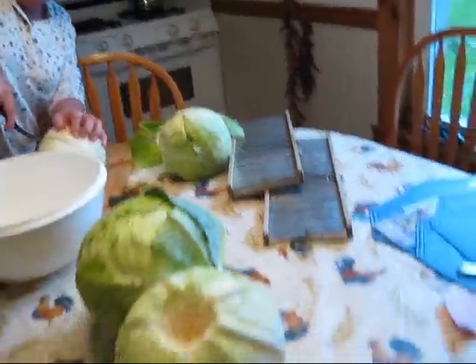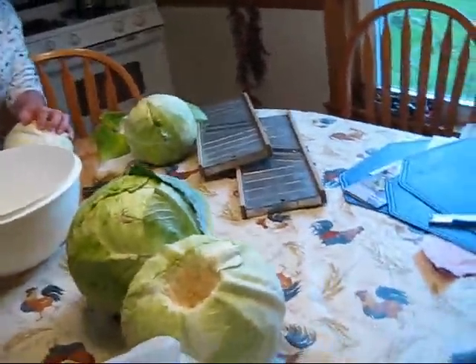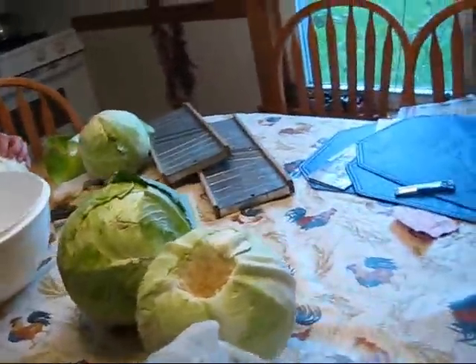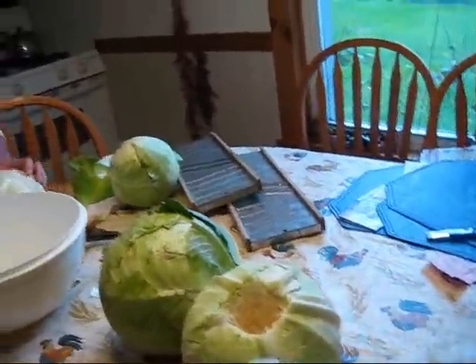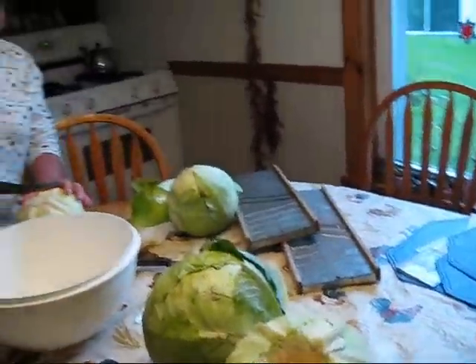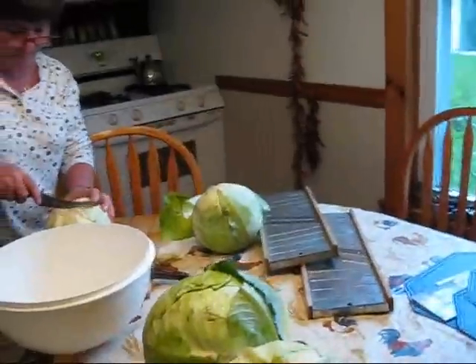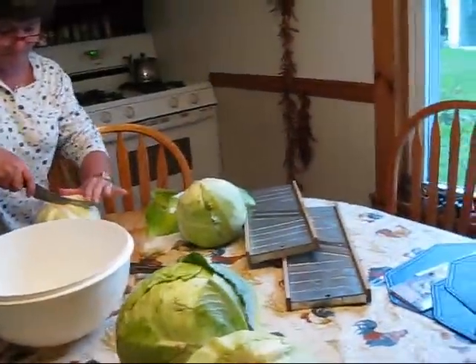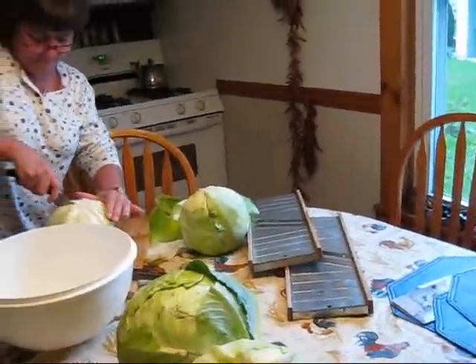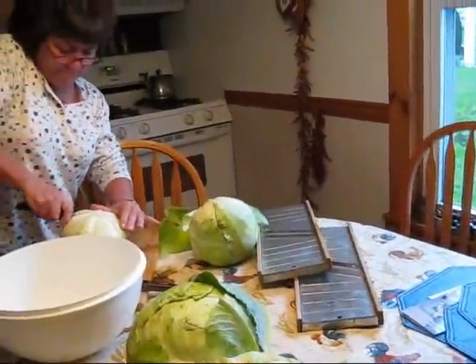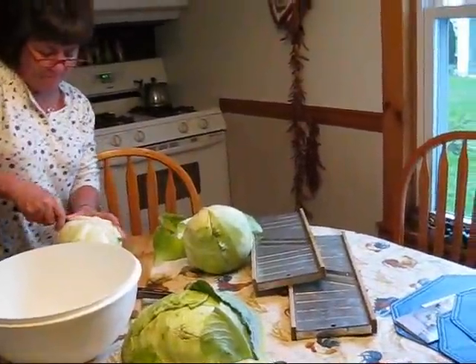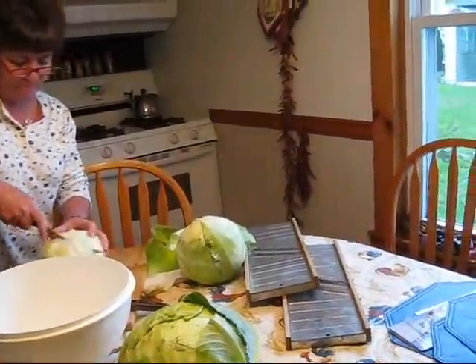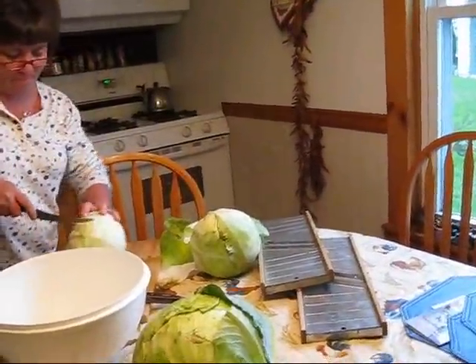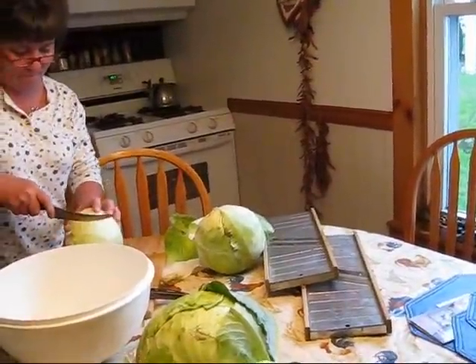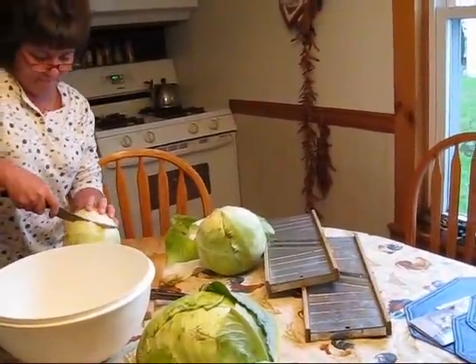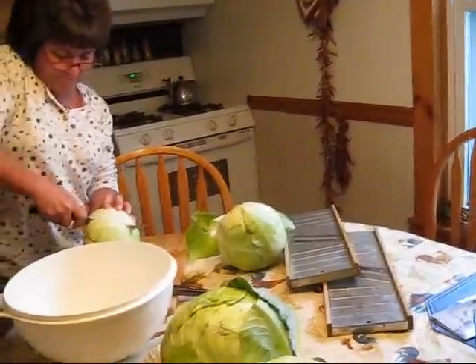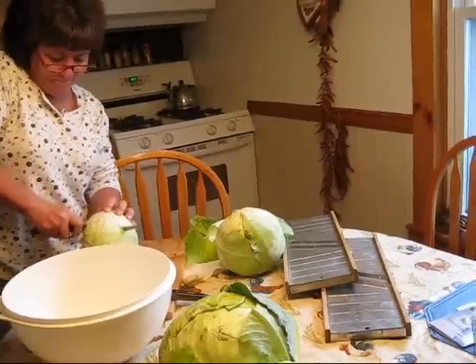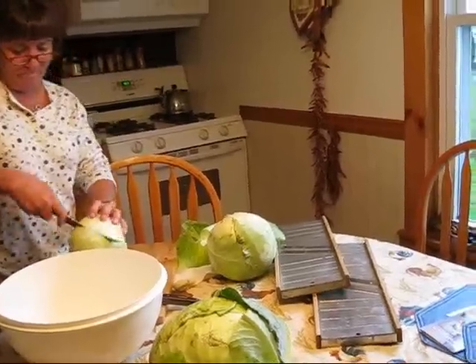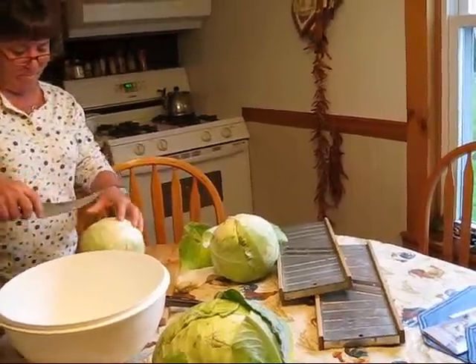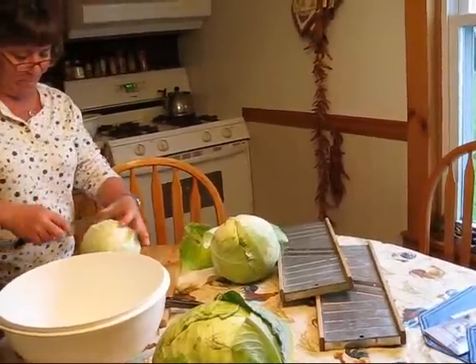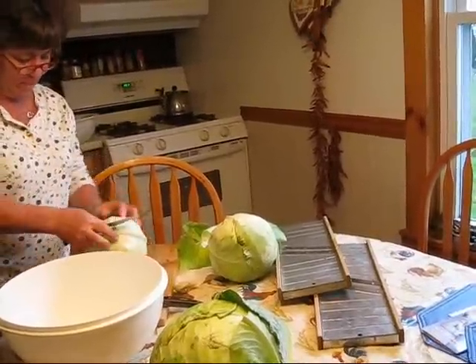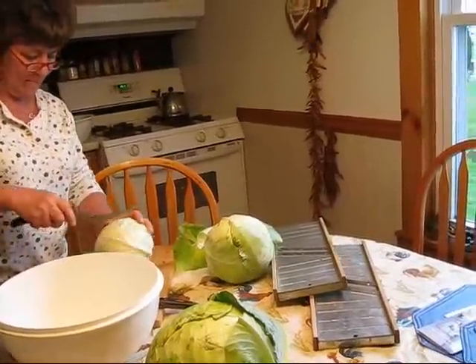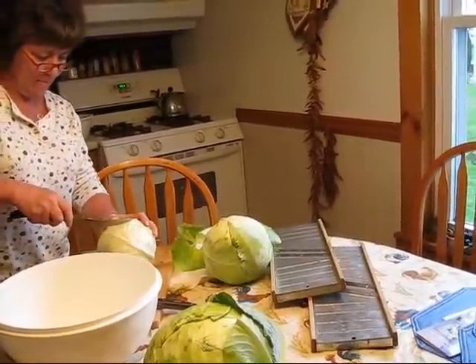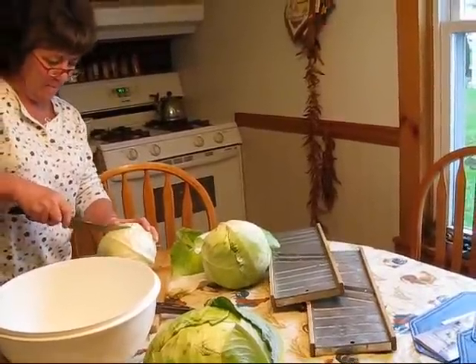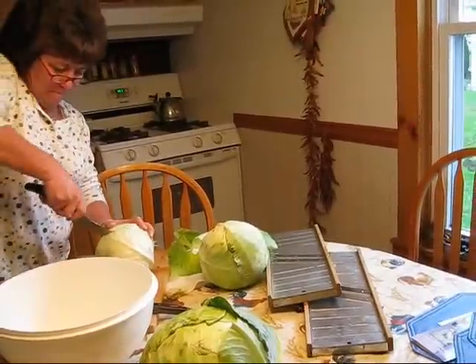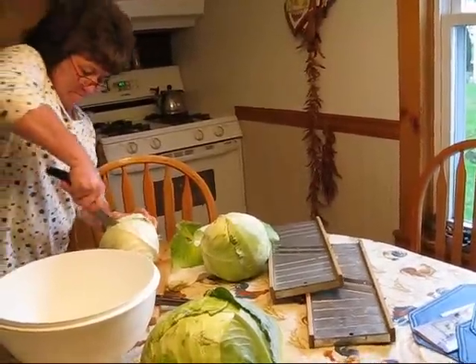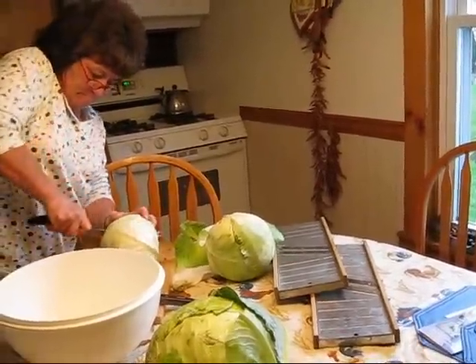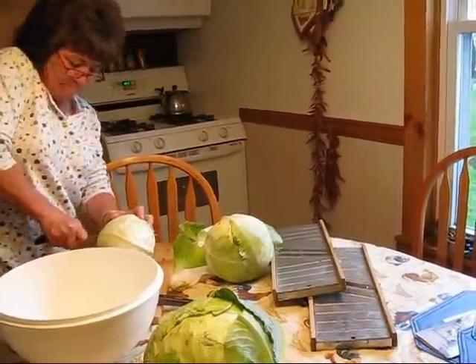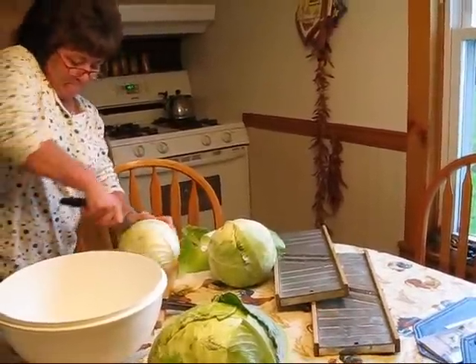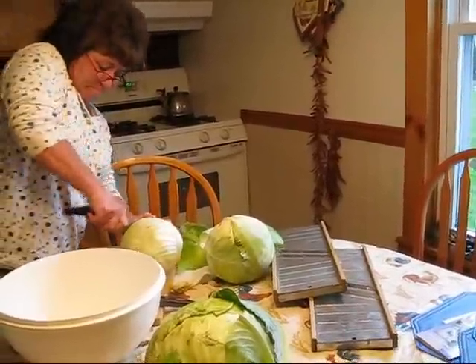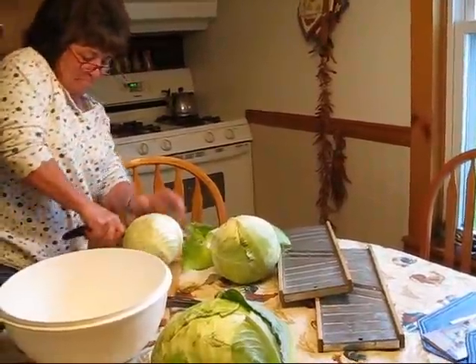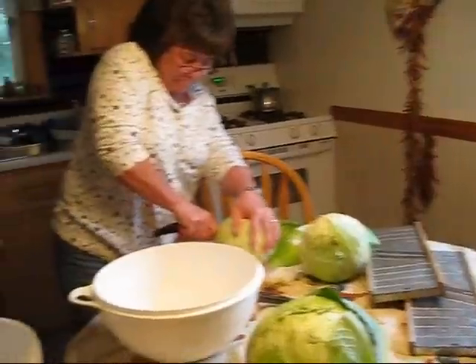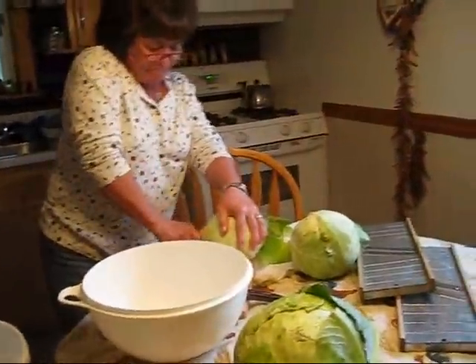Now we're going to use non-iodized salt. You want a consistency of about a cup to maybe a cup and a half, depending on your taste, per 20 pounds of cabbage when you layer it in the buckets.